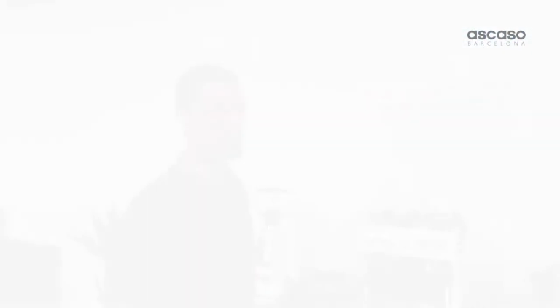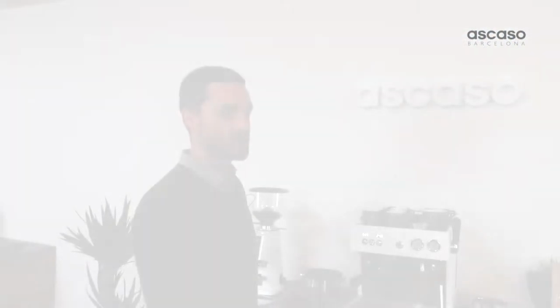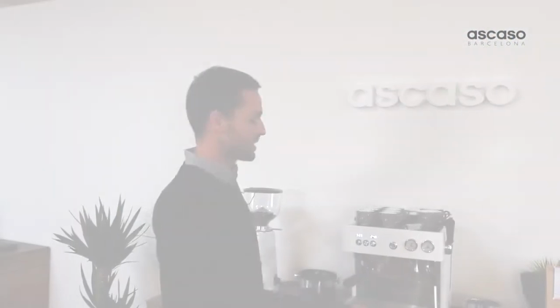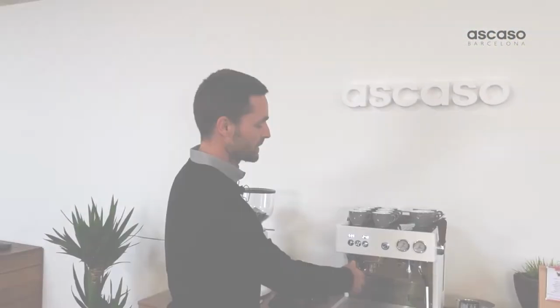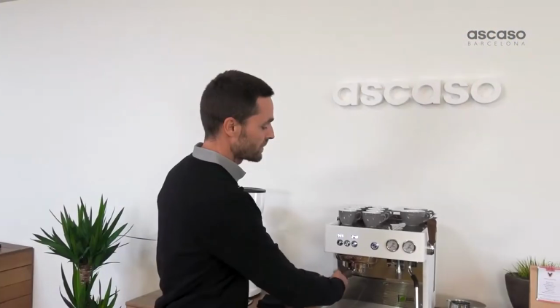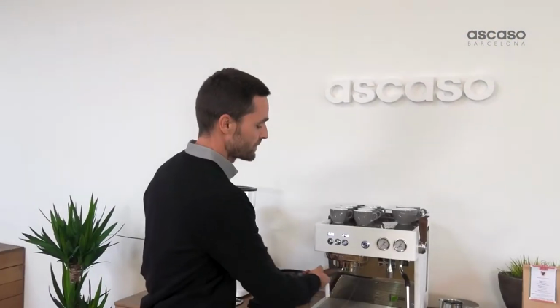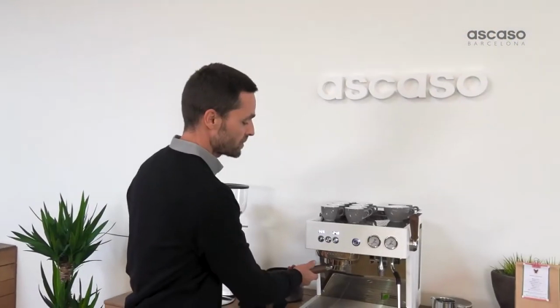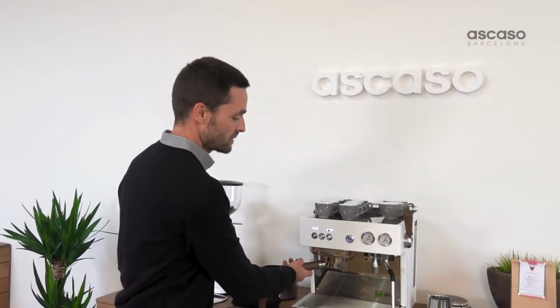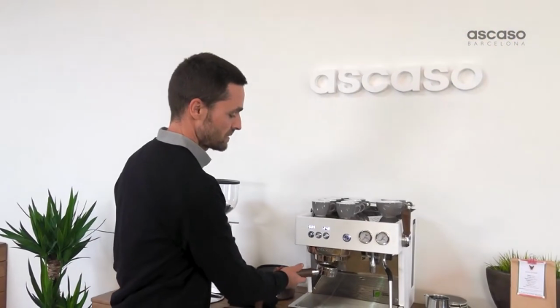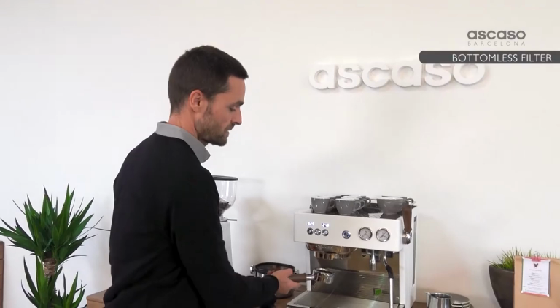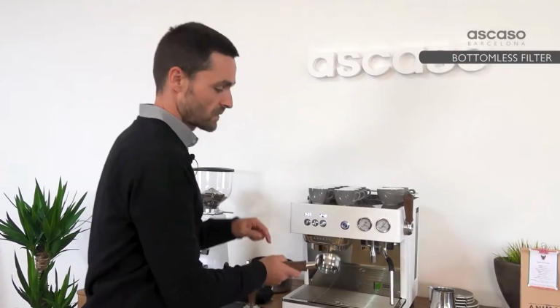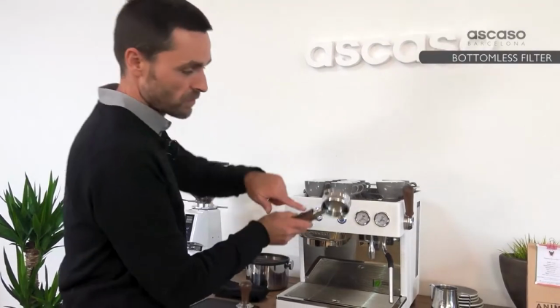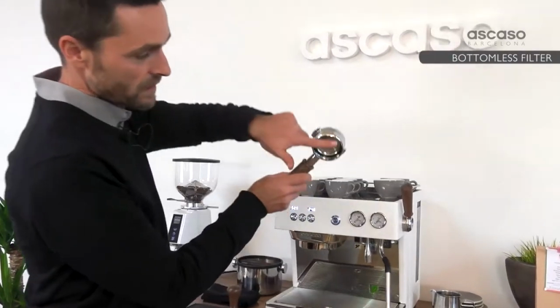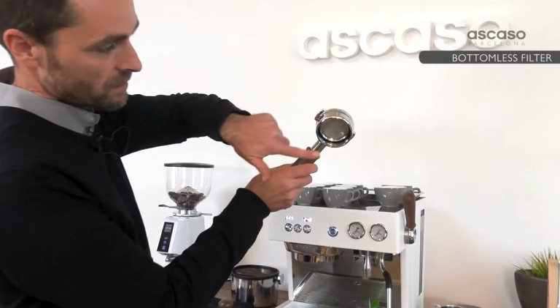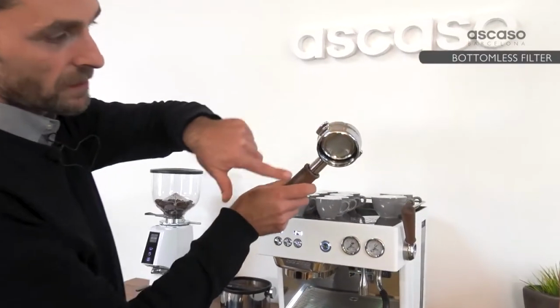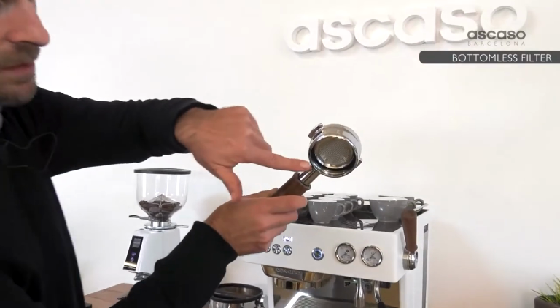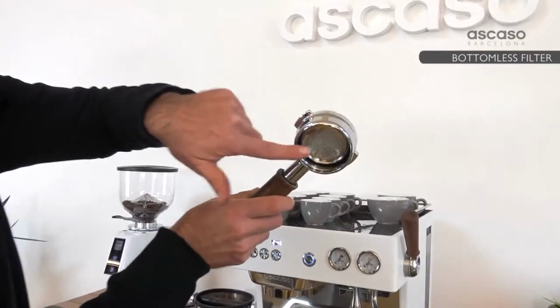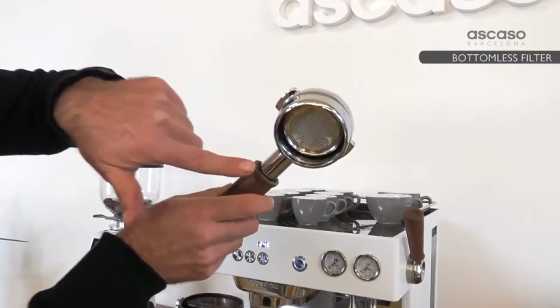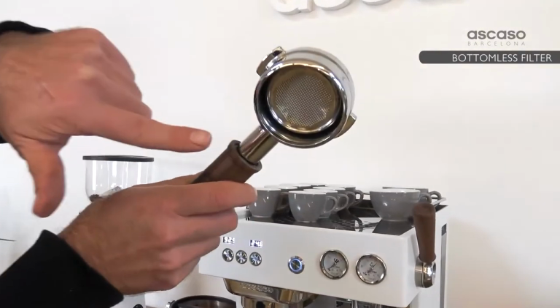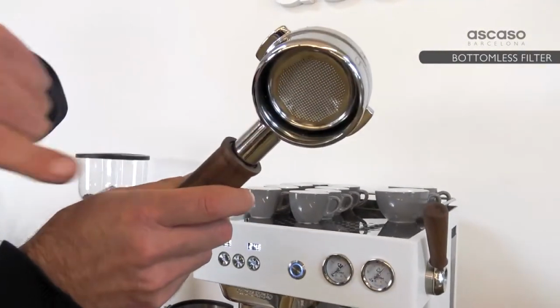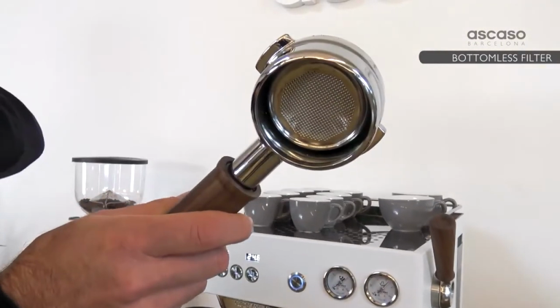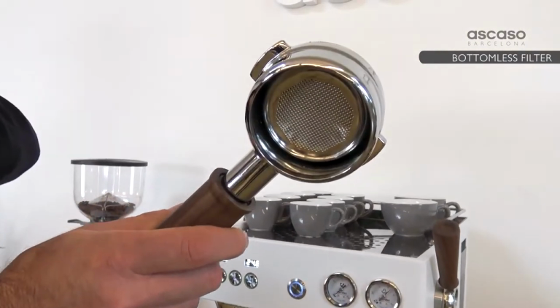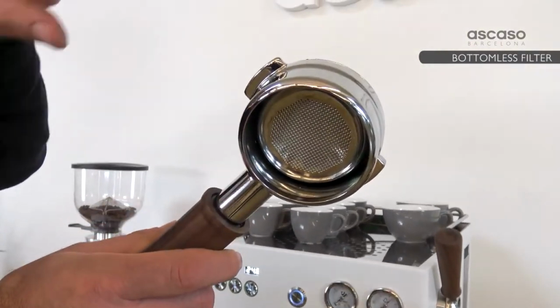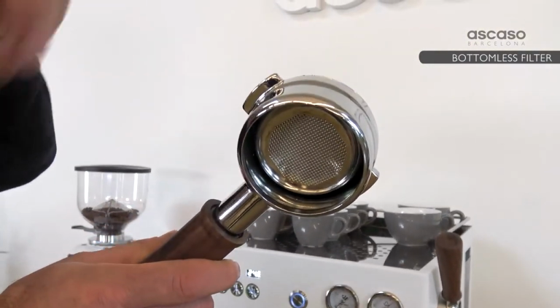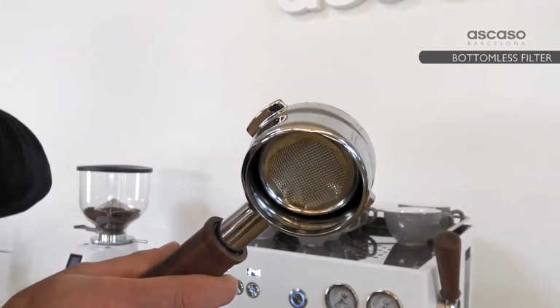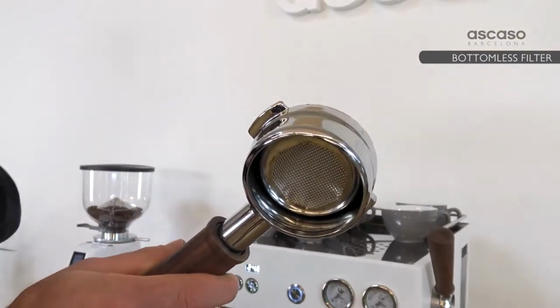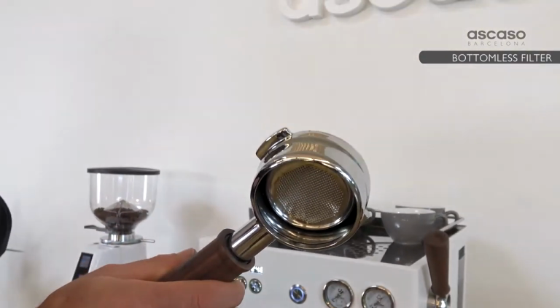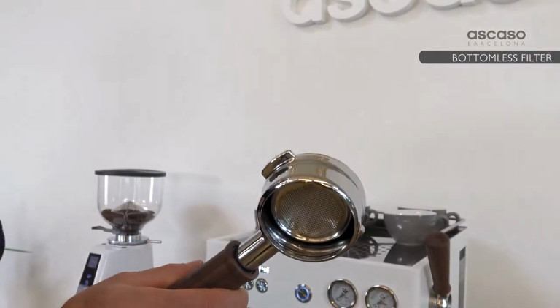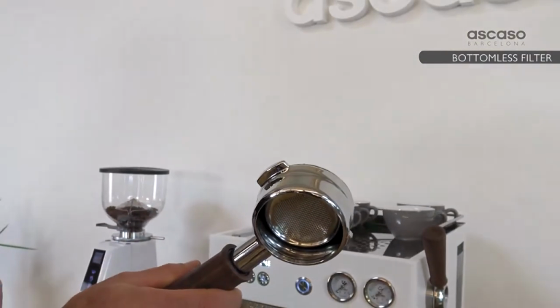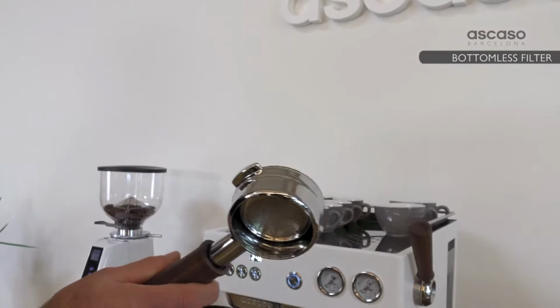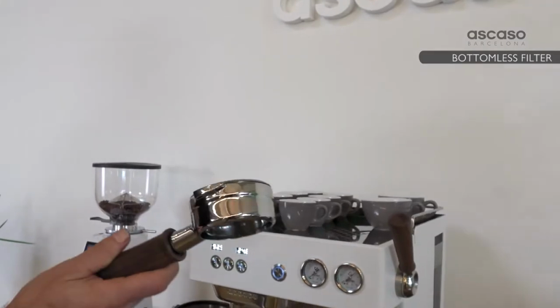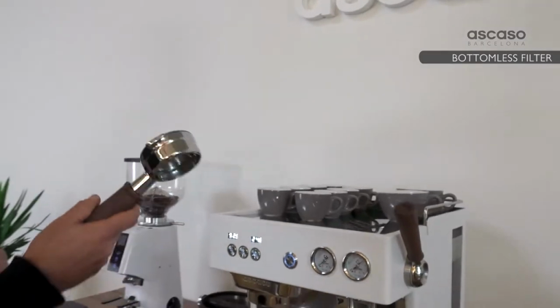Now we're using the bottomless filter. As you can see, it has no spouts — it goes directly from the filter to the cup.